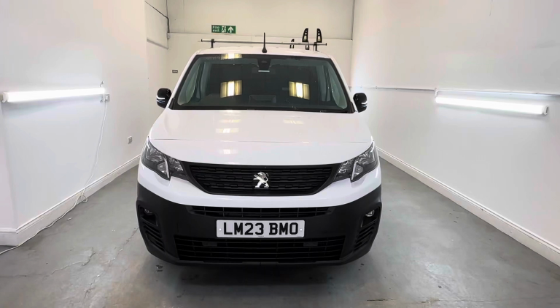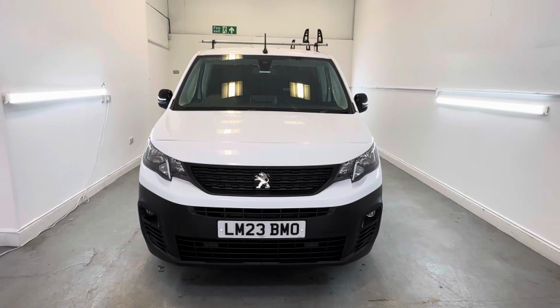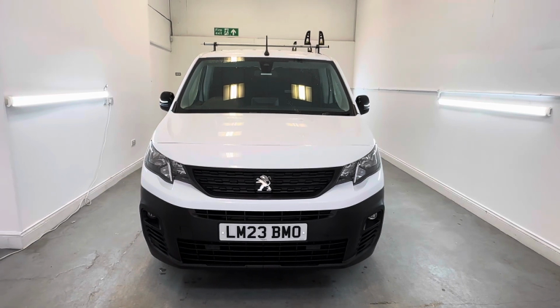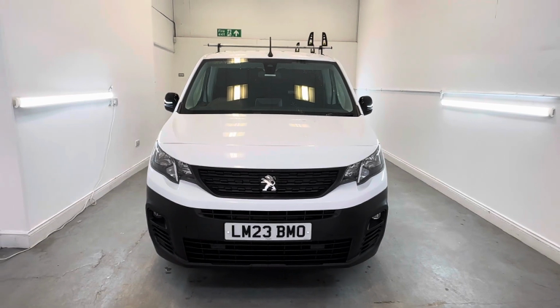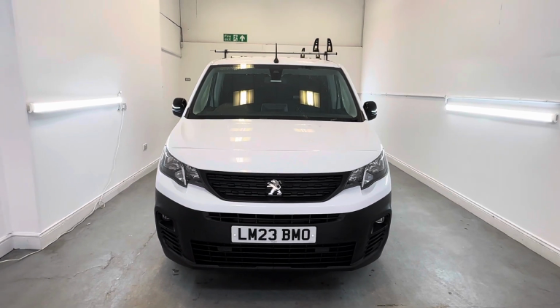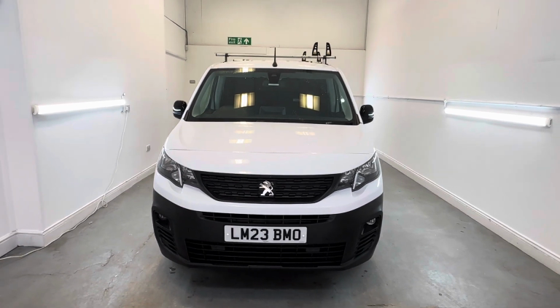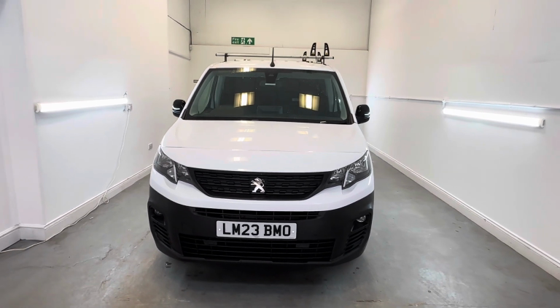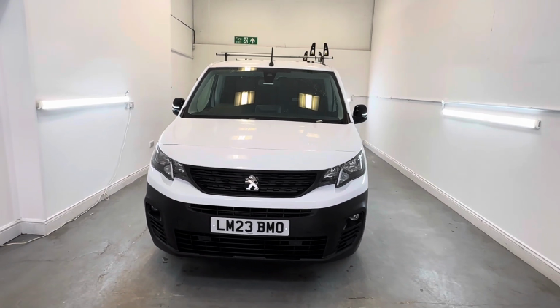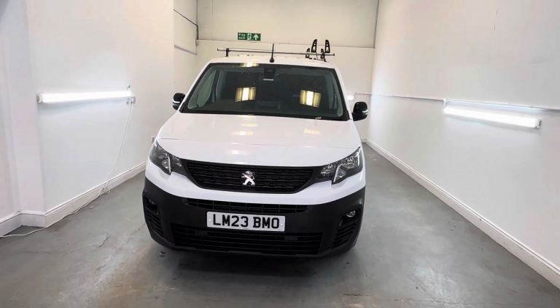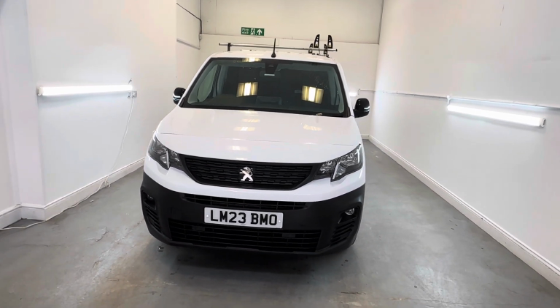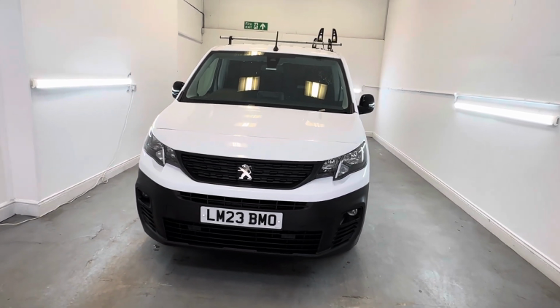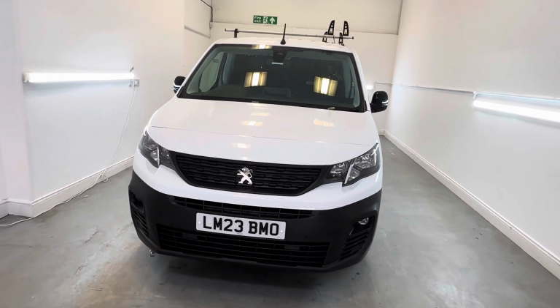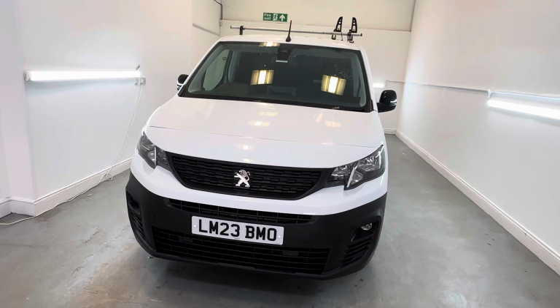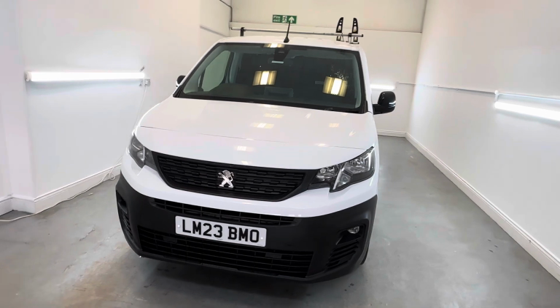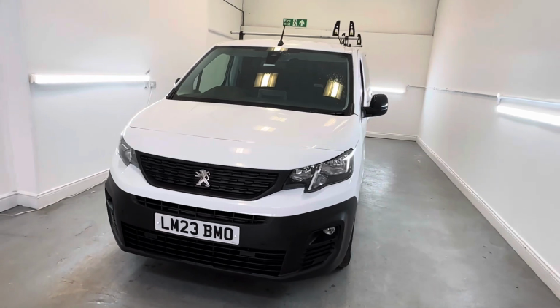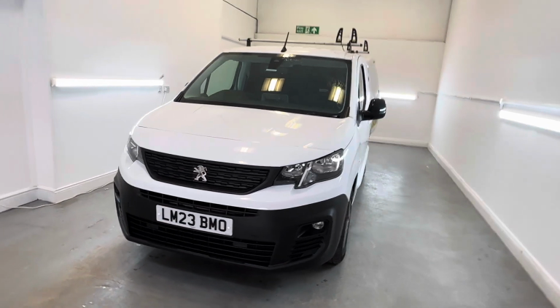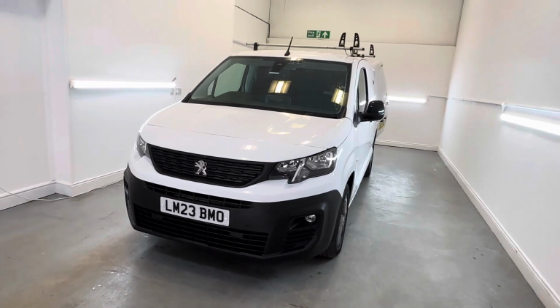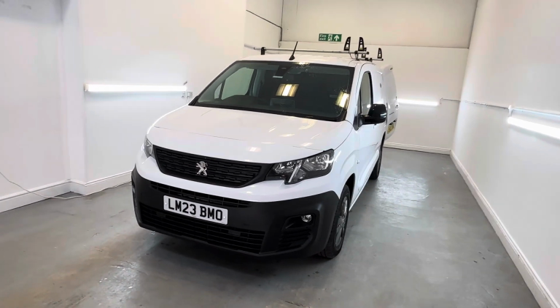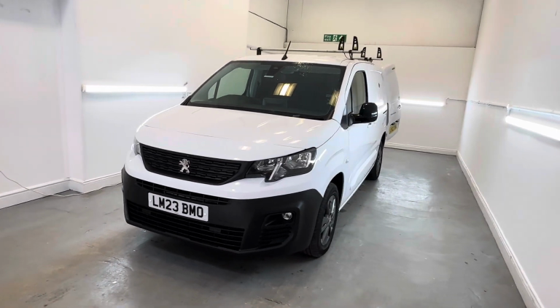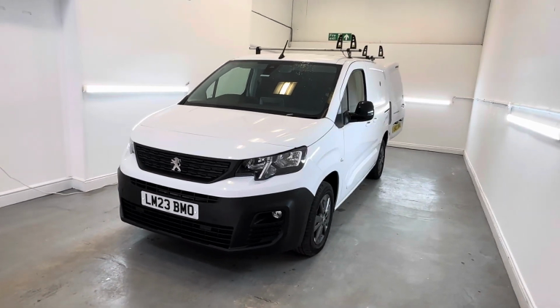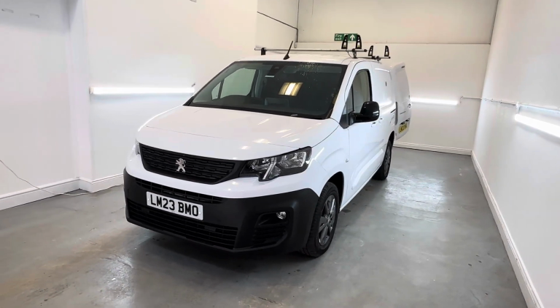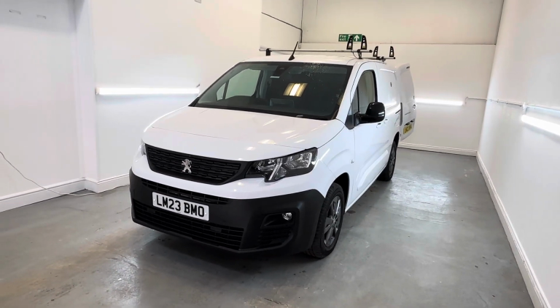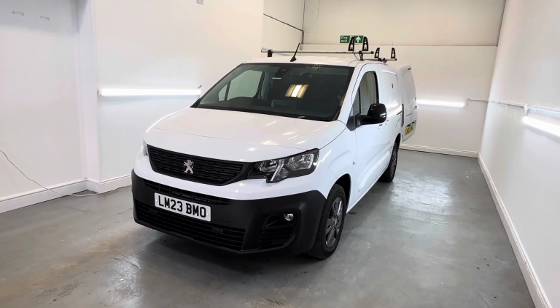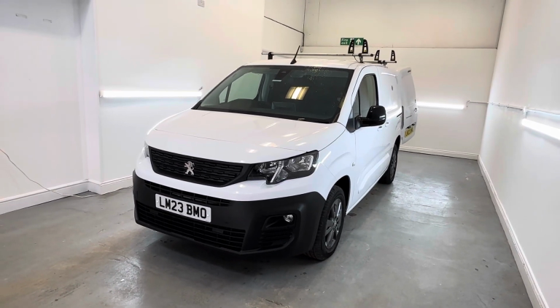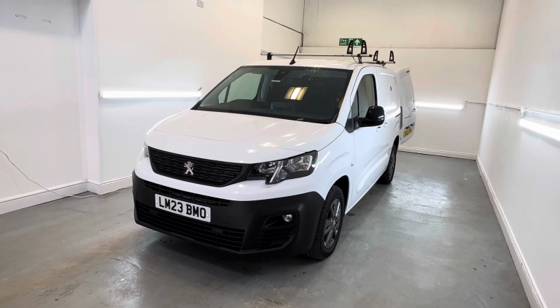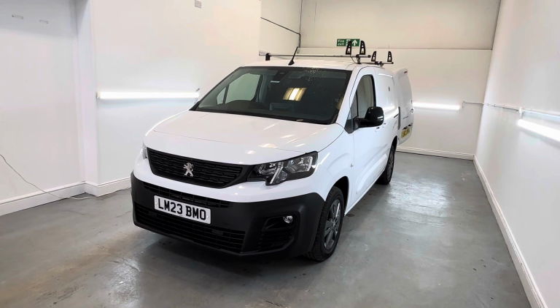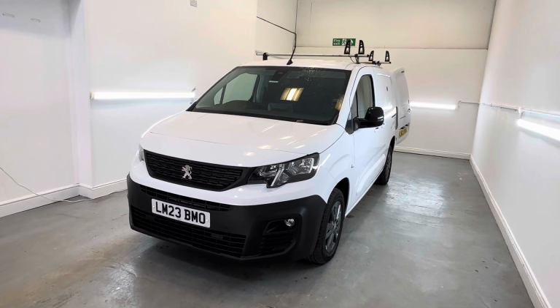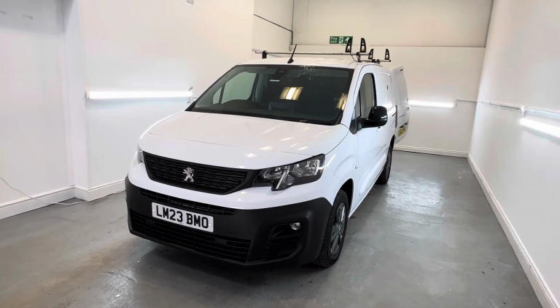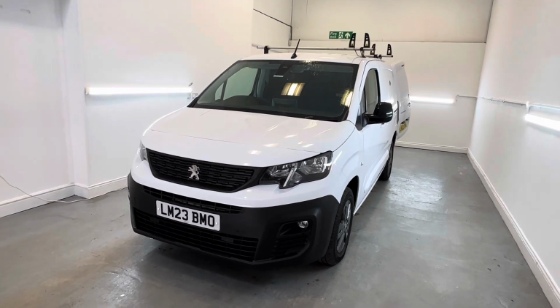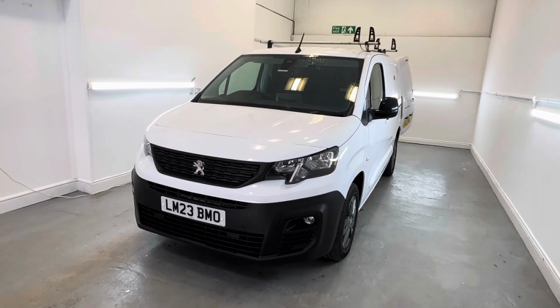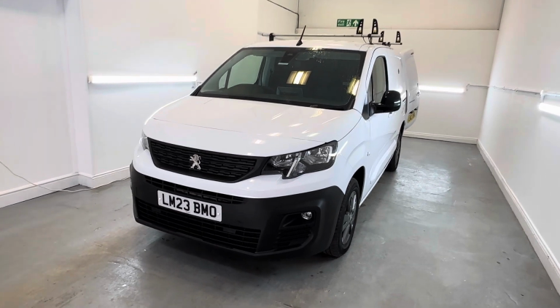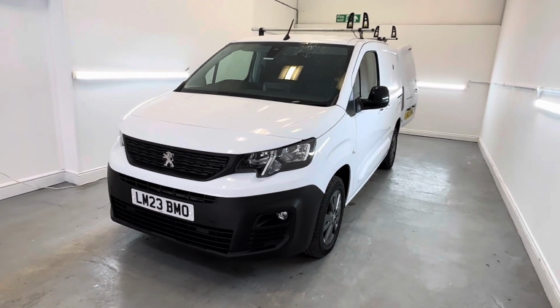Hi, Chris at TMC. Just a short walk-round video of our Peugeot Partner Asphalt finished in white. As I walk around I will highlight any marks, dents and scratches over and above that of general wear and tear.